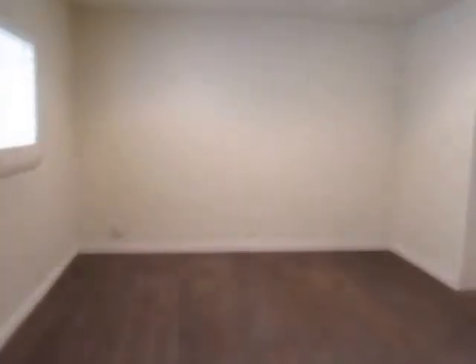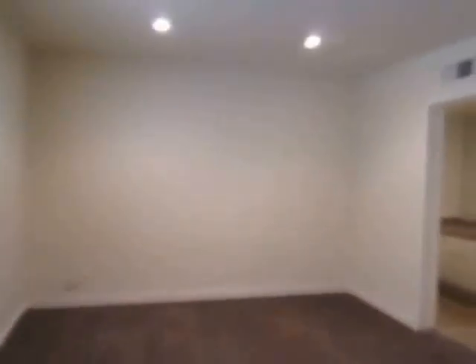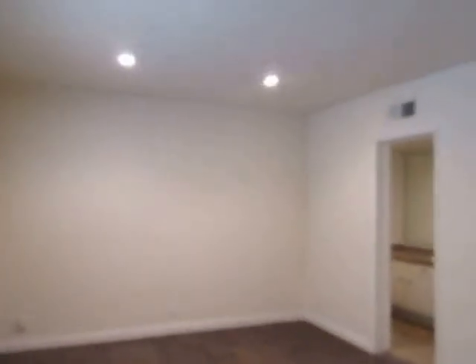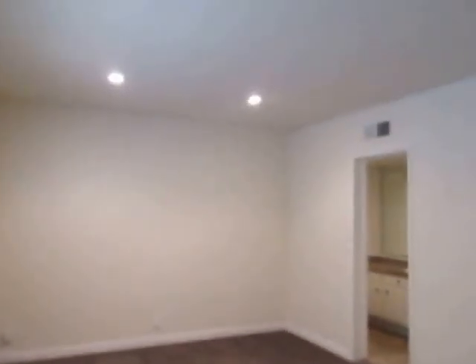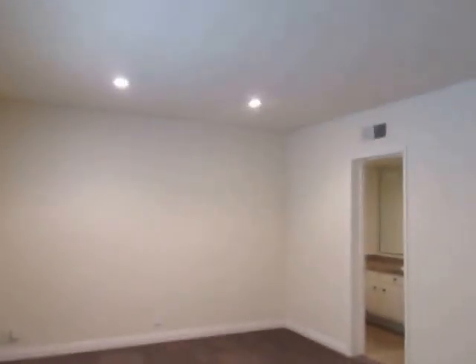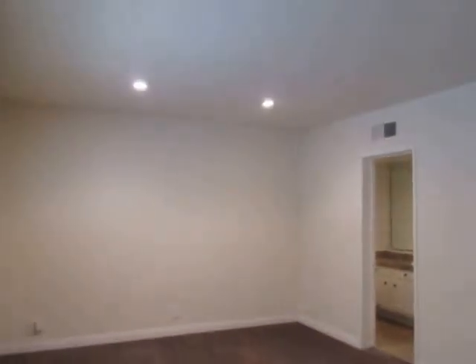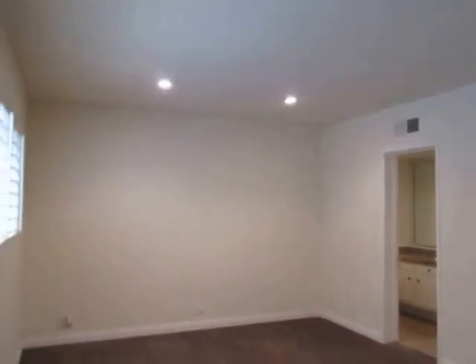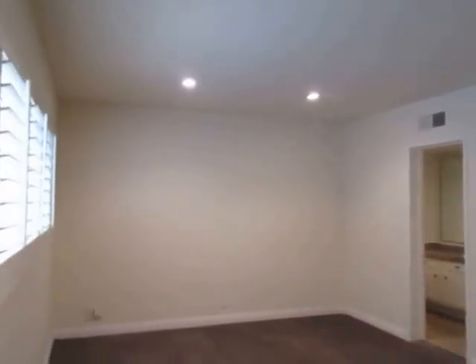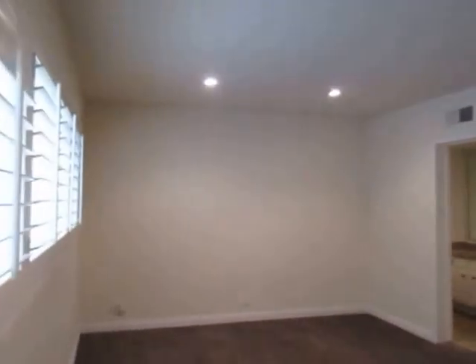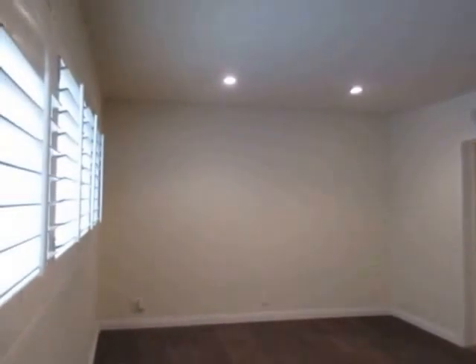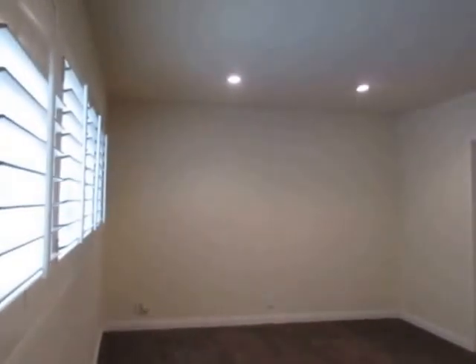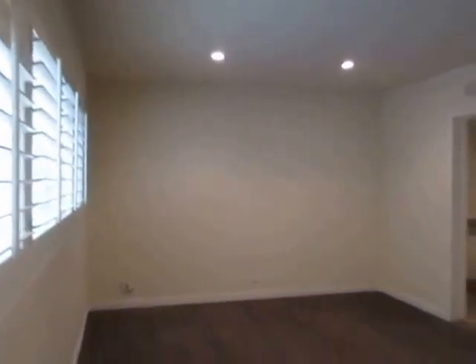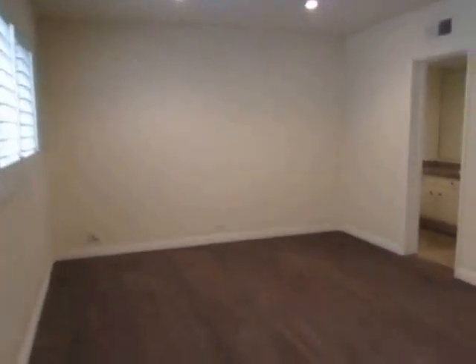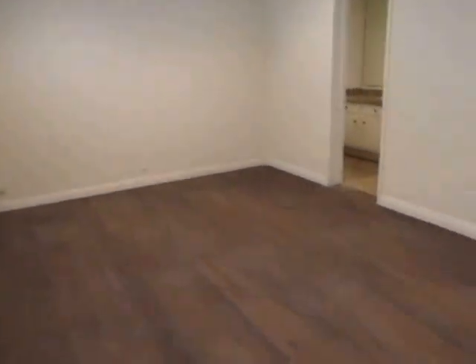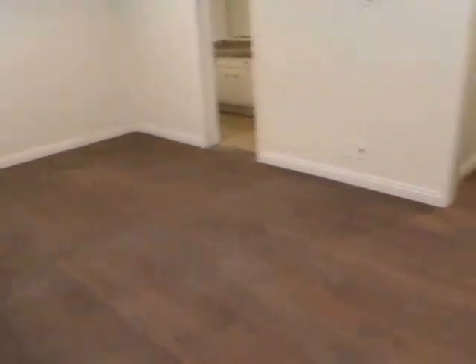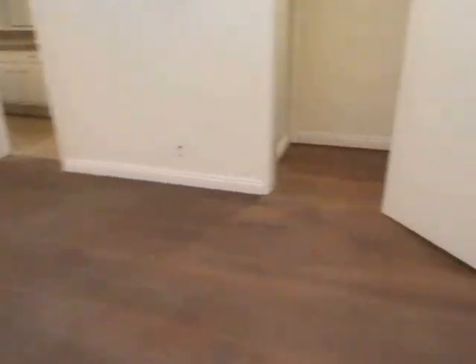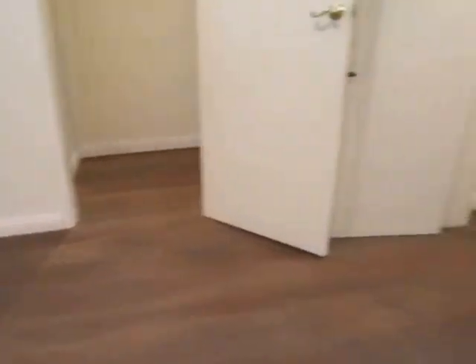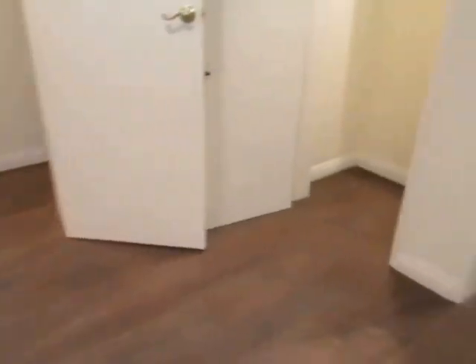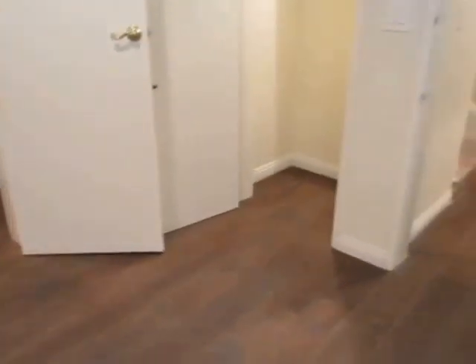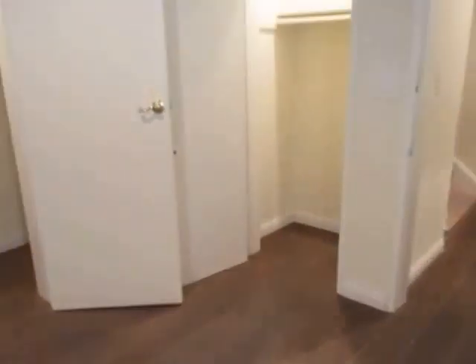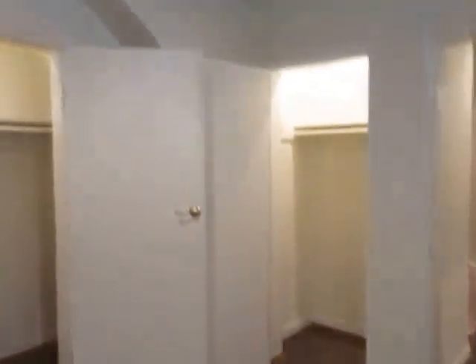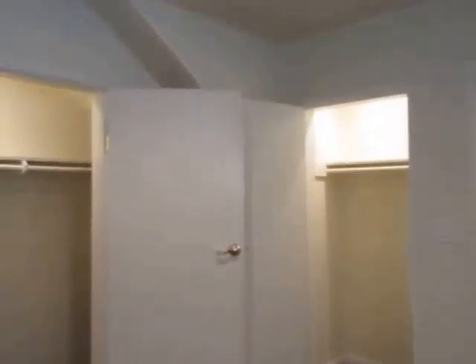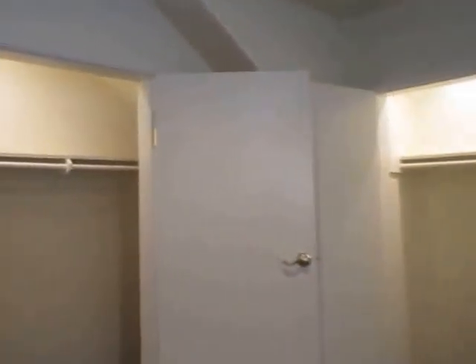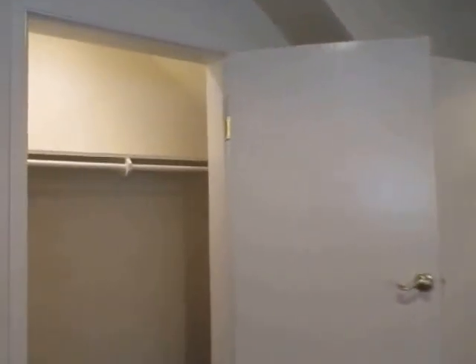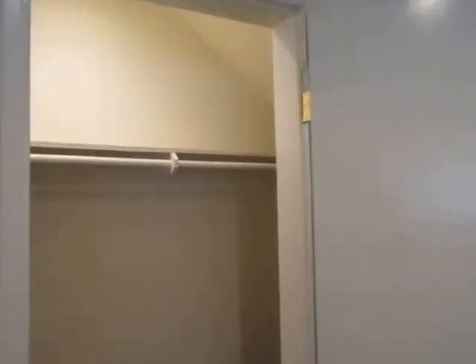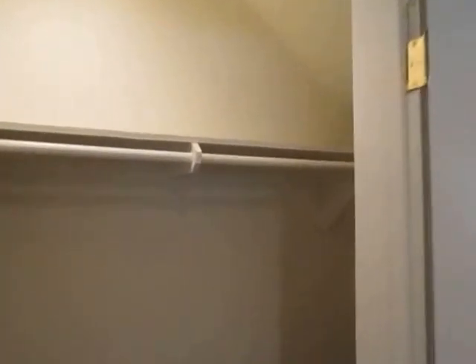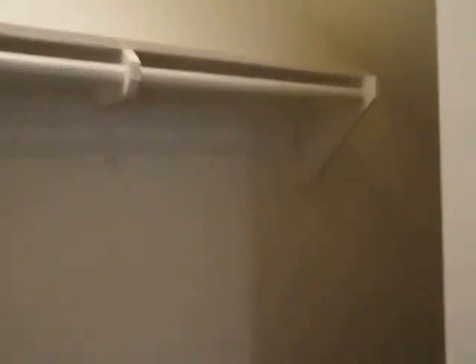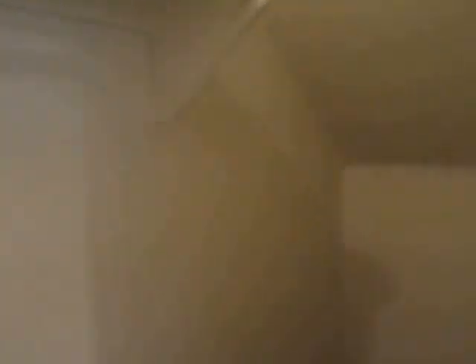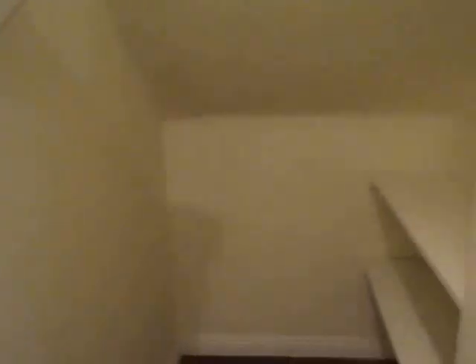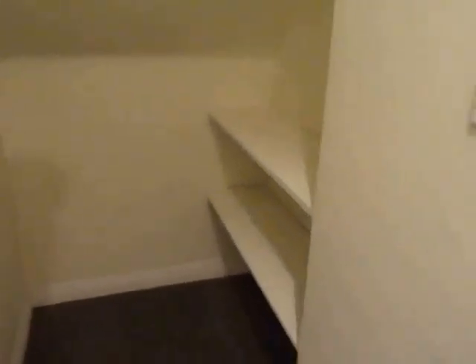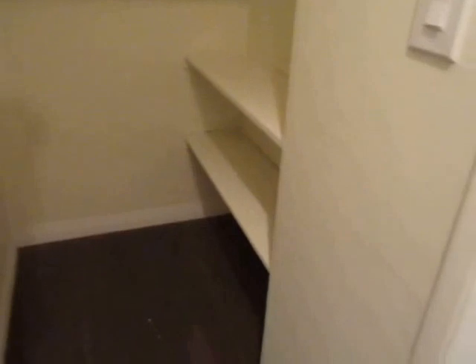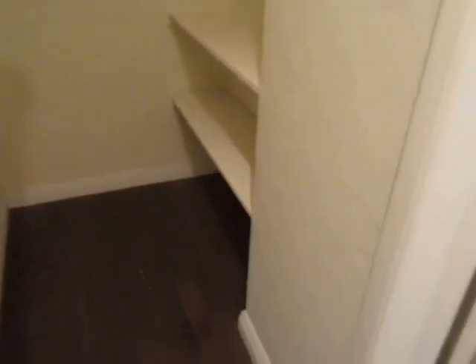The master bedroom is very spacious and has recessed lighting, plantation shutters, and two closets. One of the closets is a walk-in closet with built-in shelving.